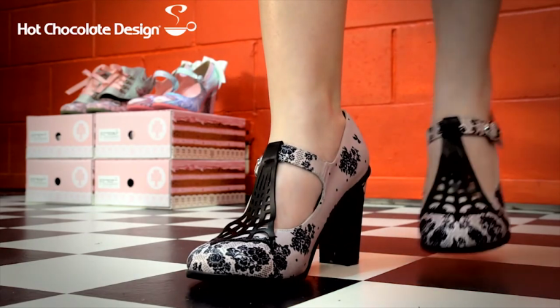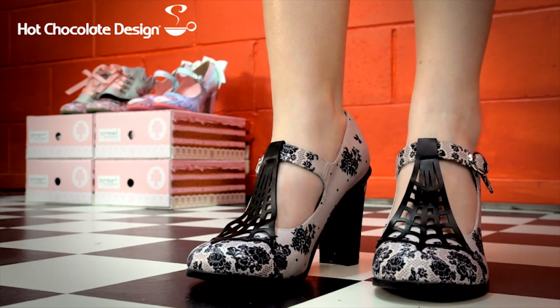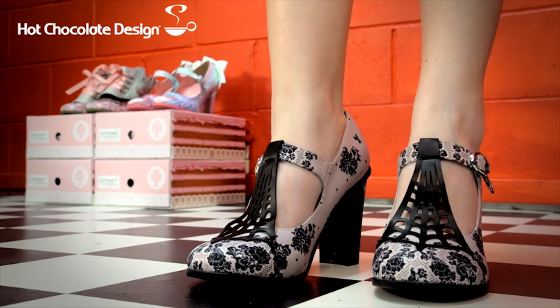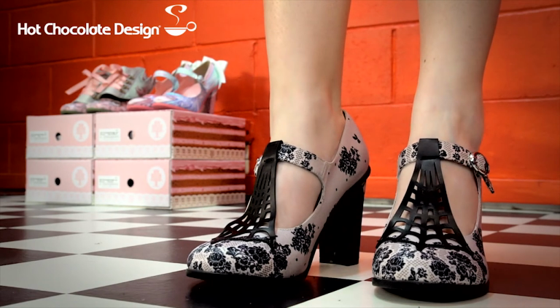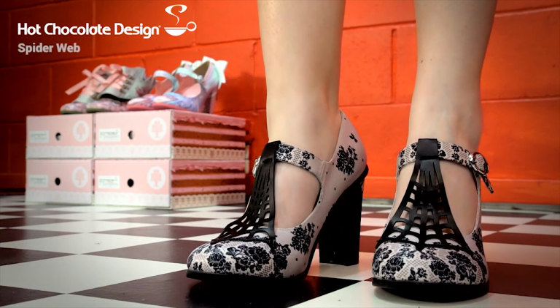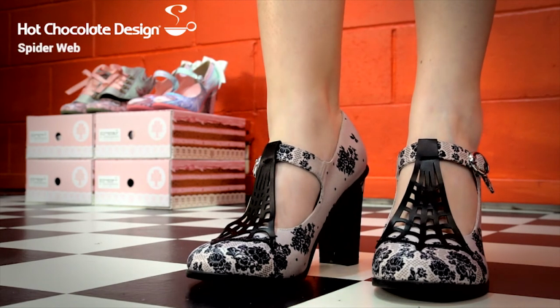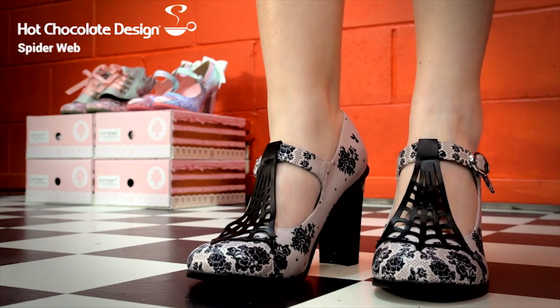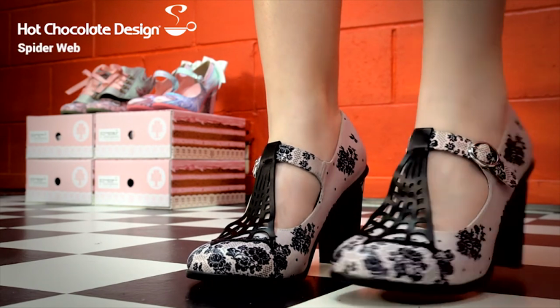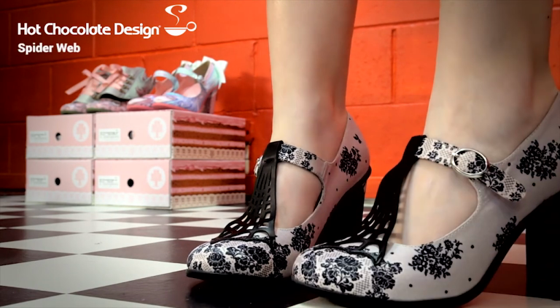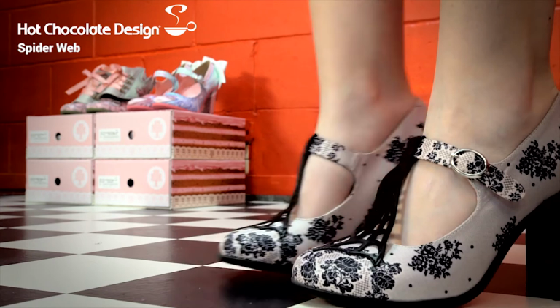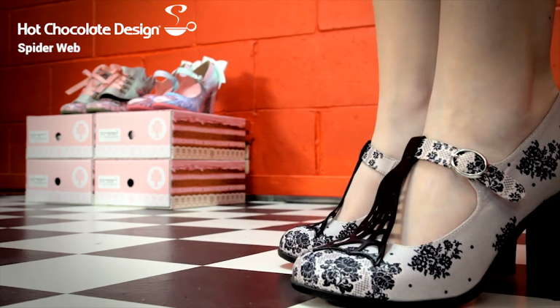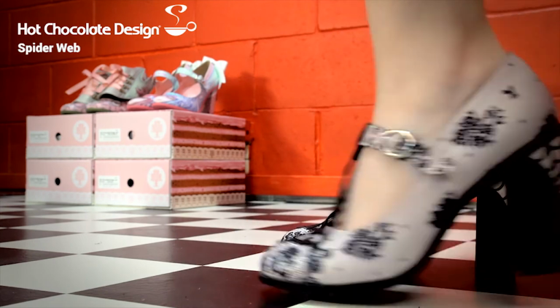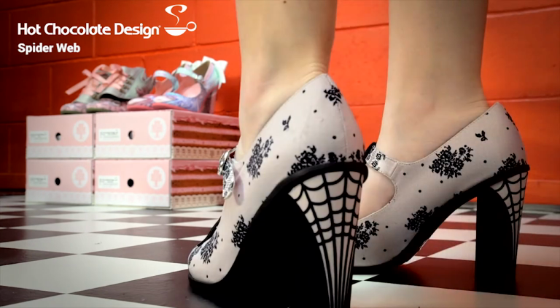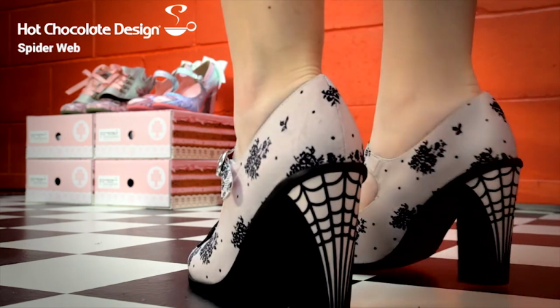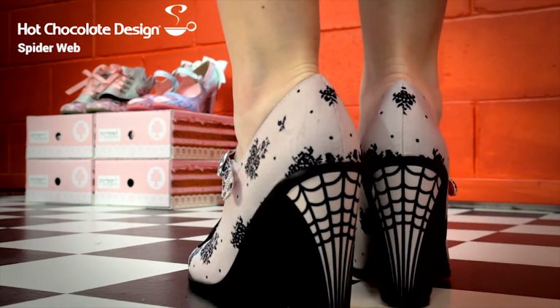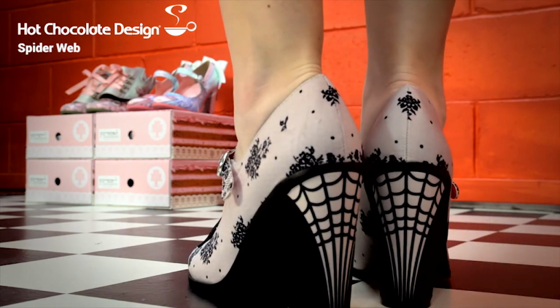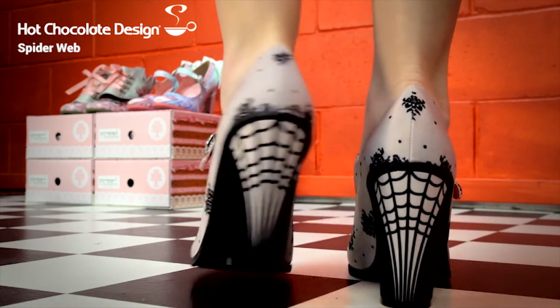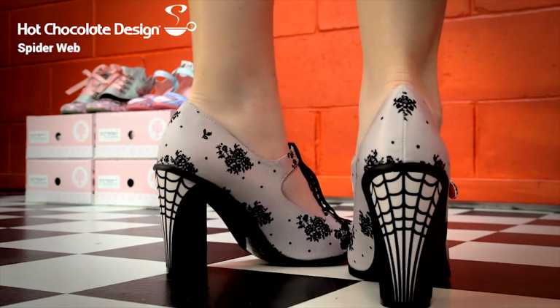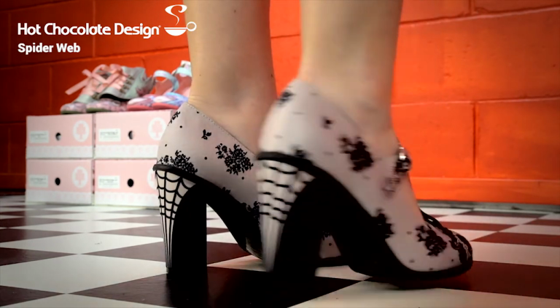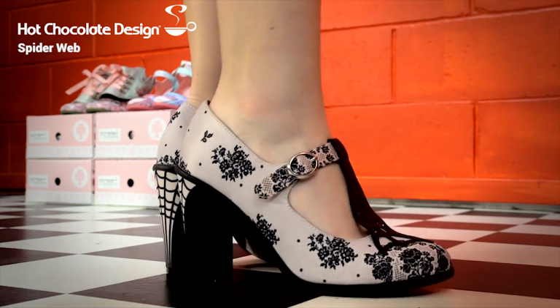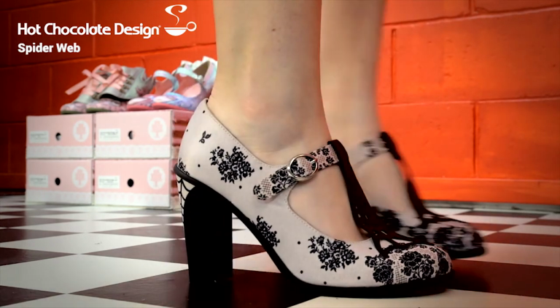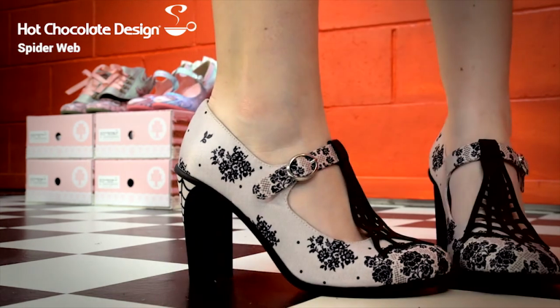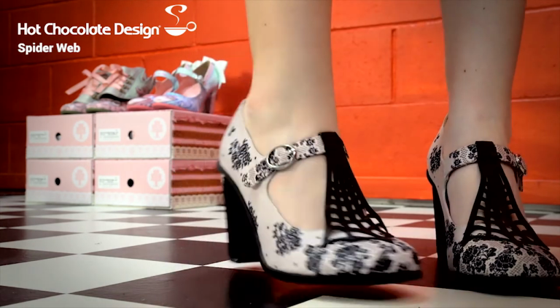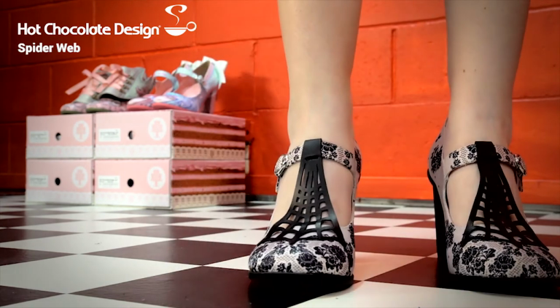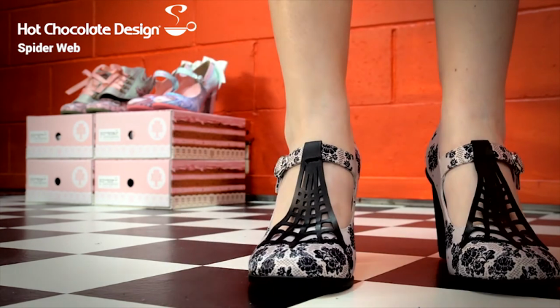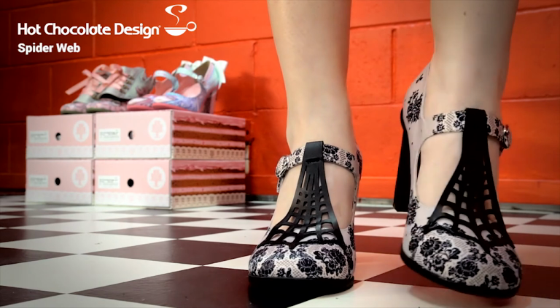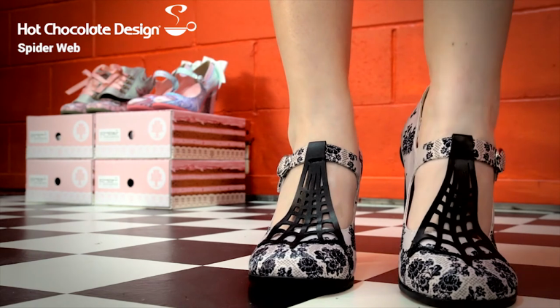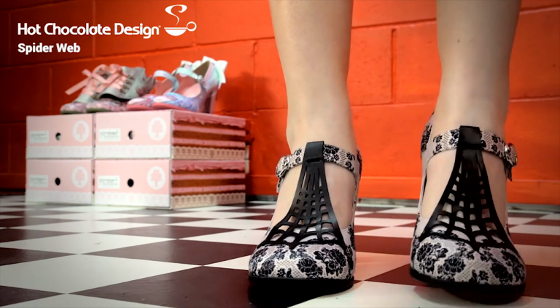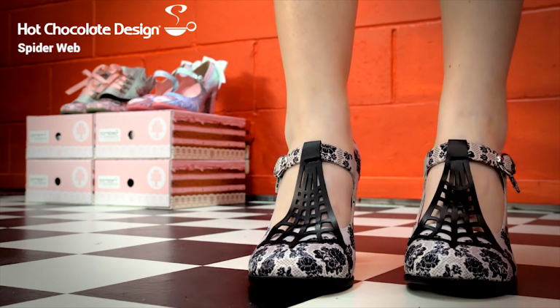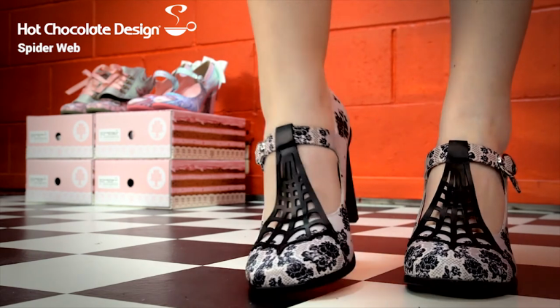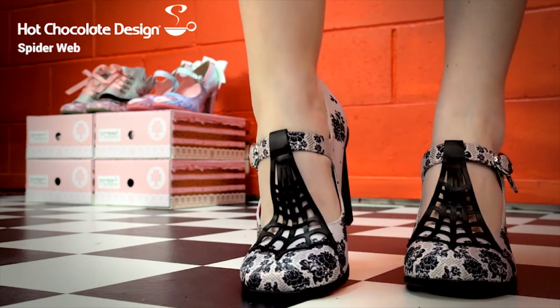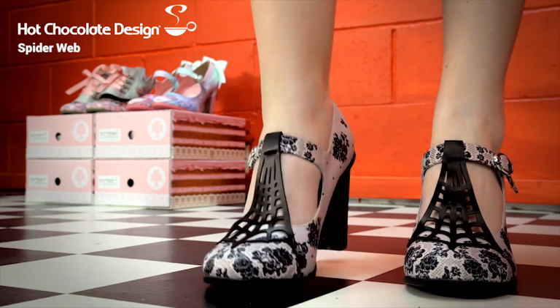And these are the Spiderwebs. They've got spiderwebs on the front and the back, and a little bit of gothic lace detail as well.